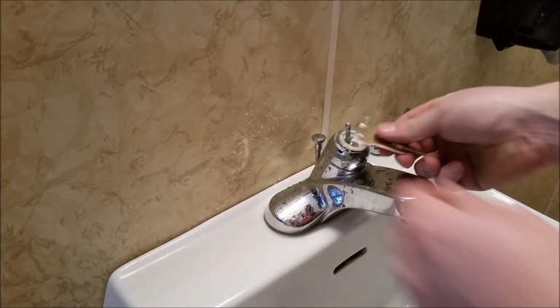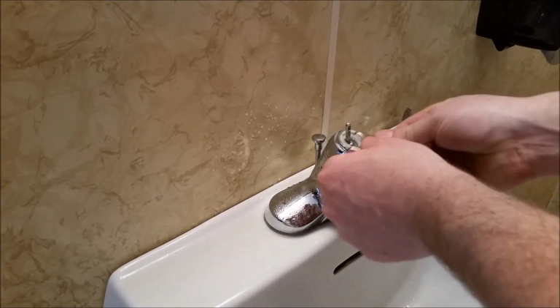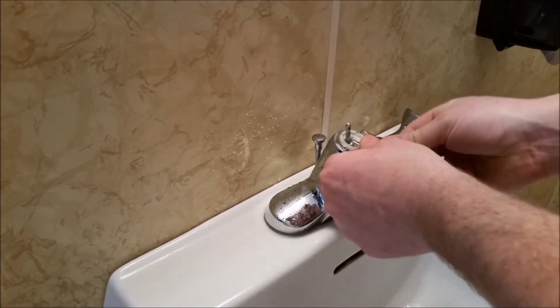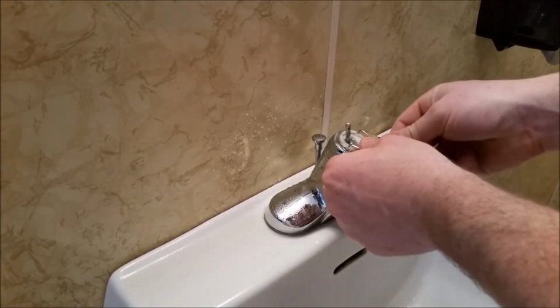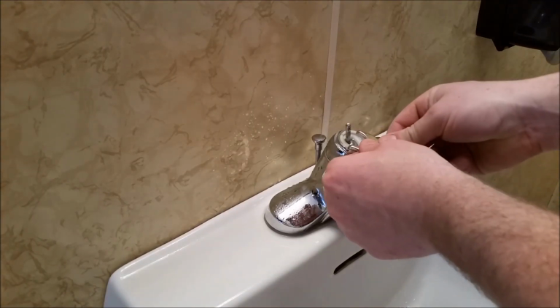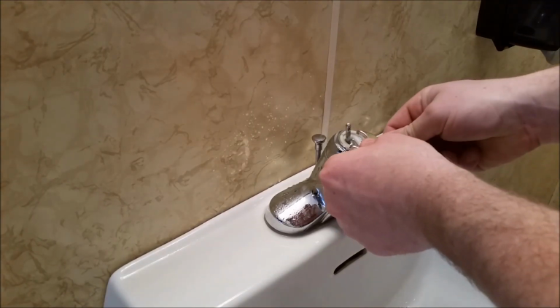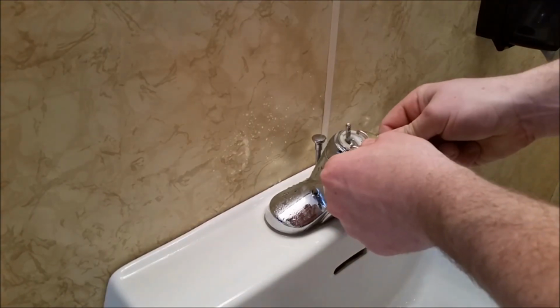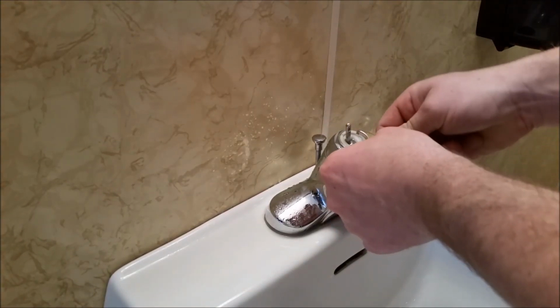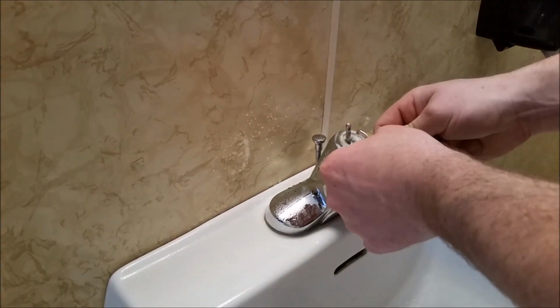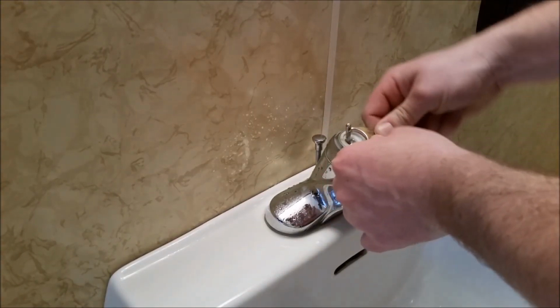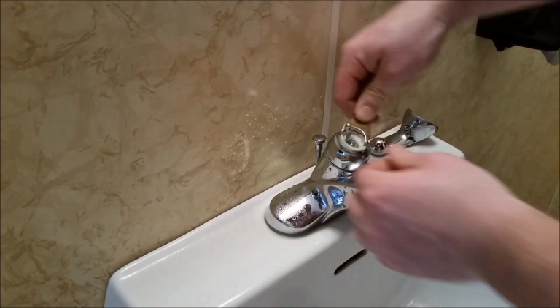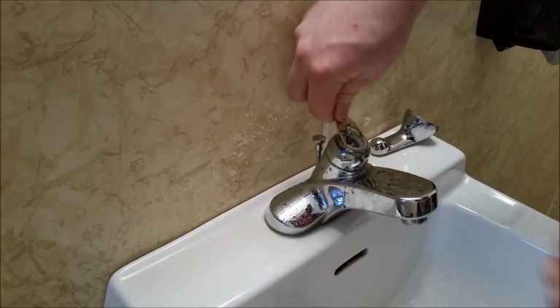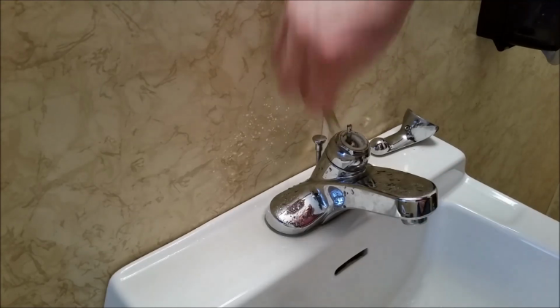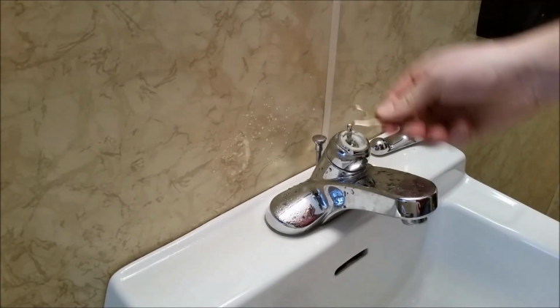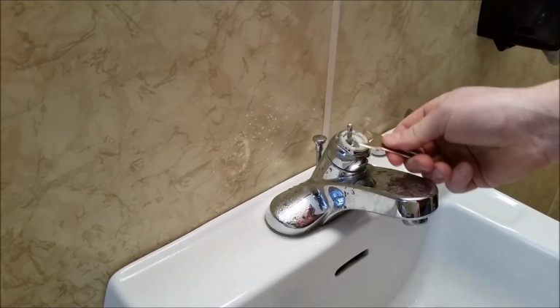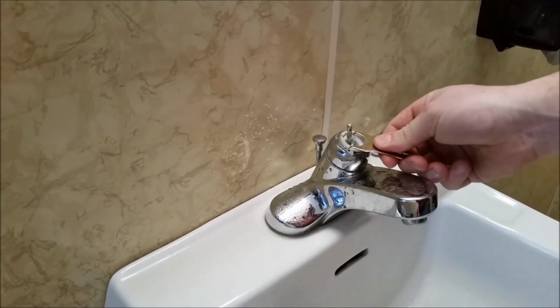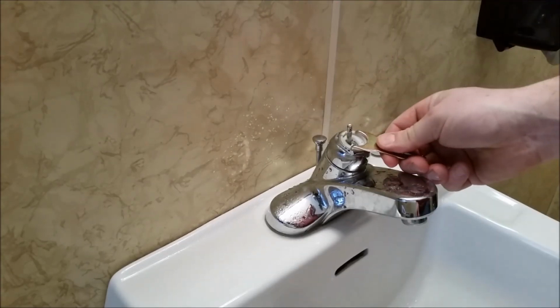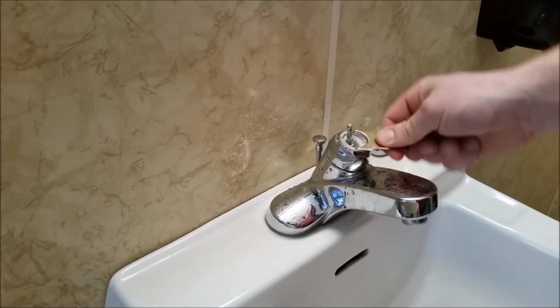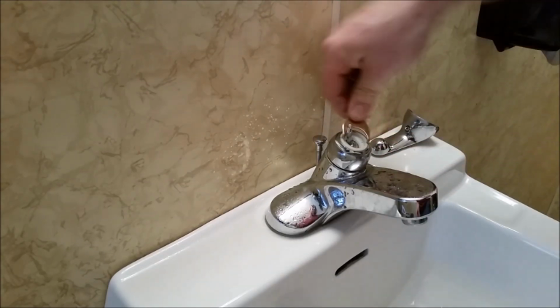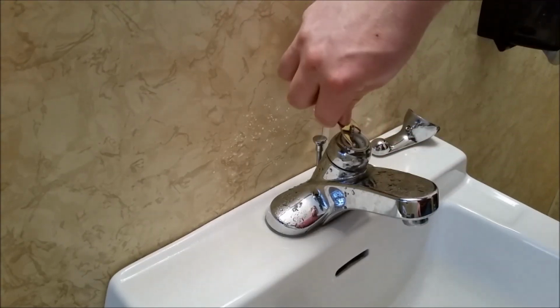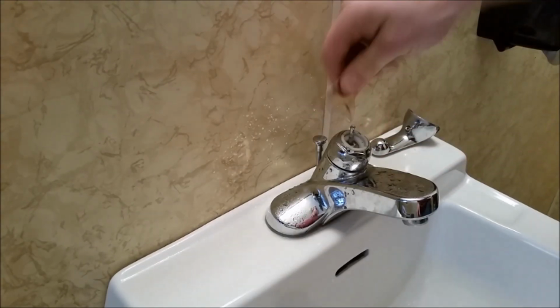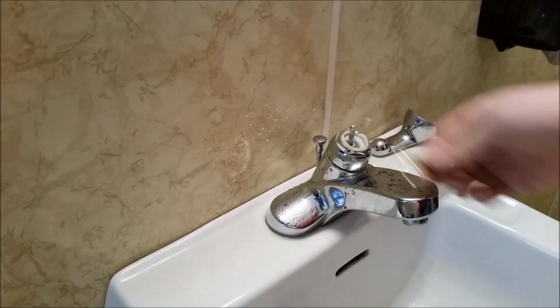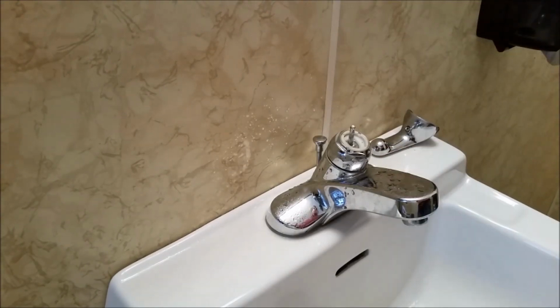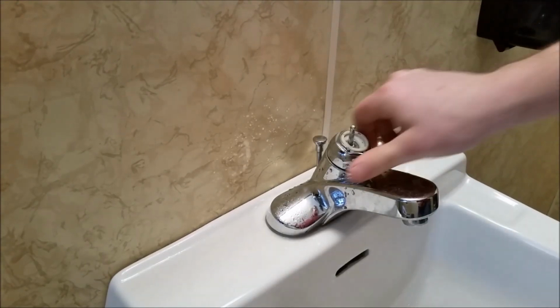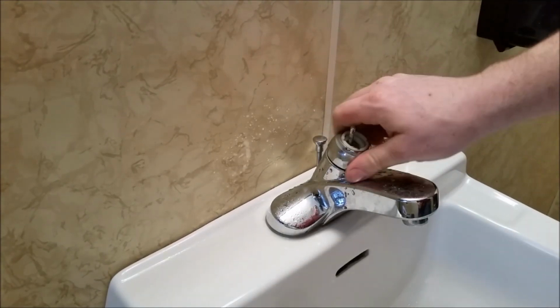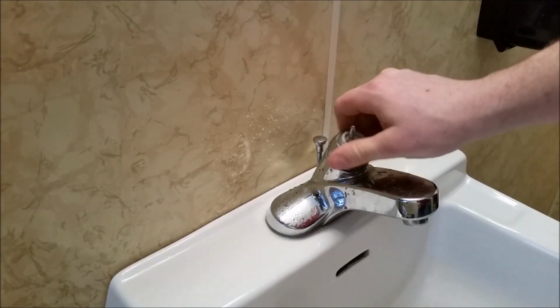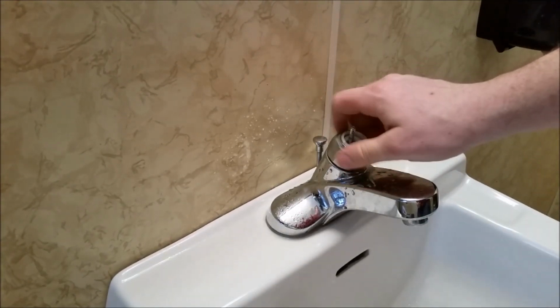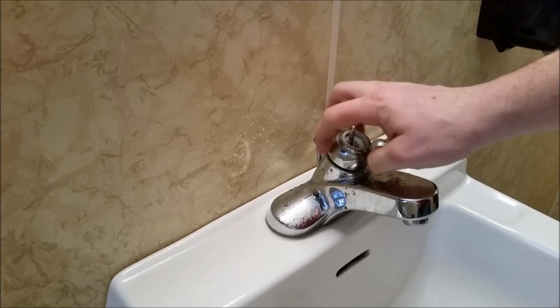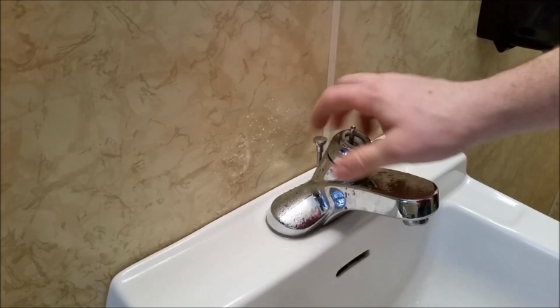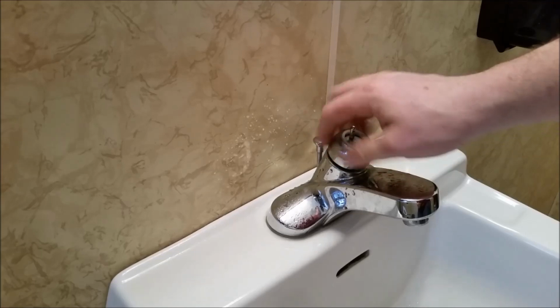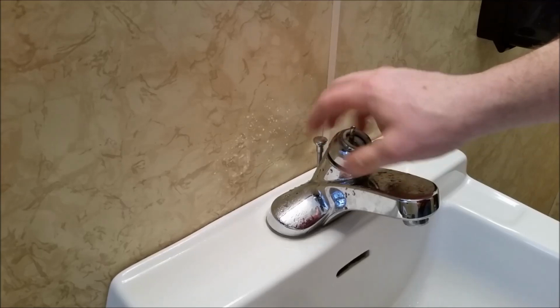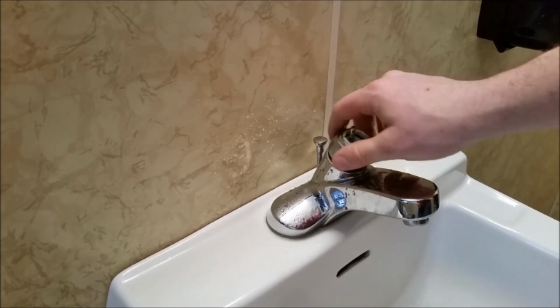Once we open the package and got that tool out, we can go ahead and stick it in the grooves on the top of the nut and twist it and loosen it up. Once we have it loose with the wrench, we can go ahead and spin it off by hand and set it aside.